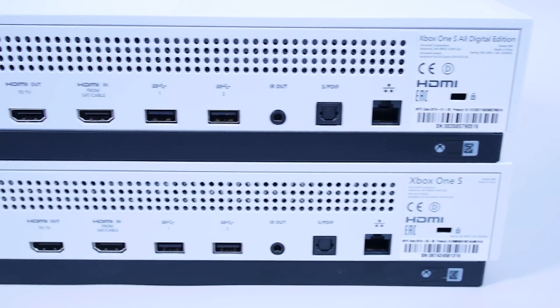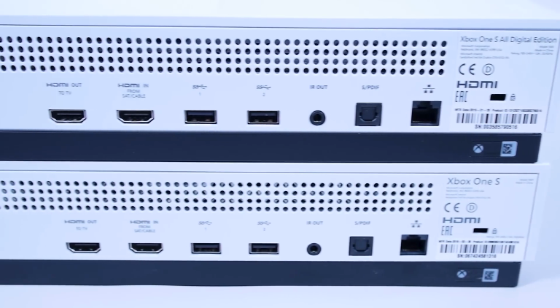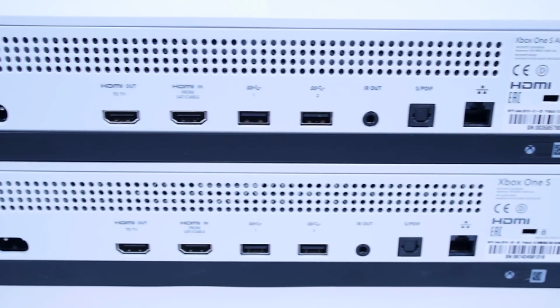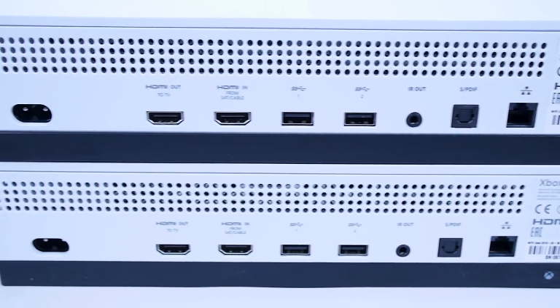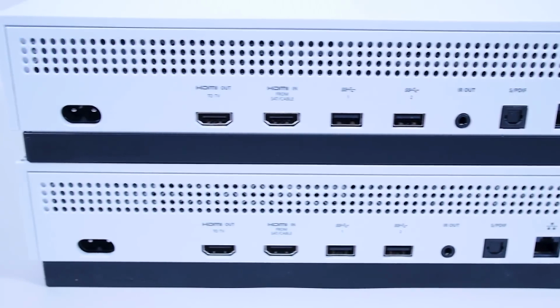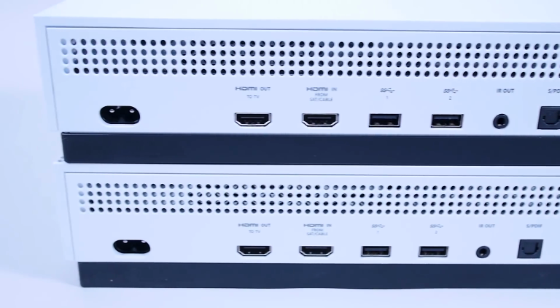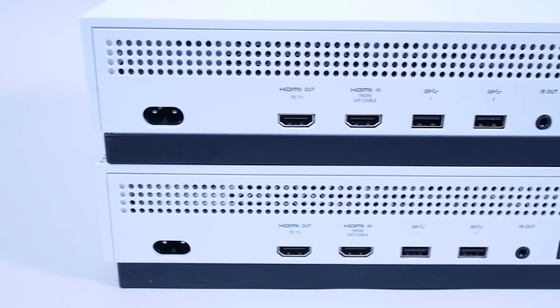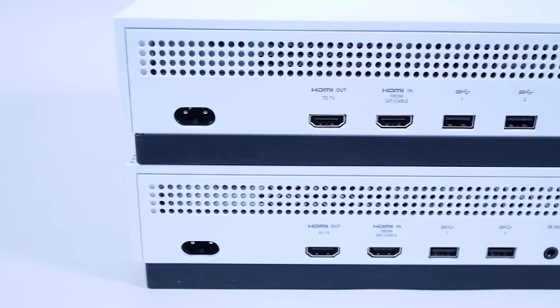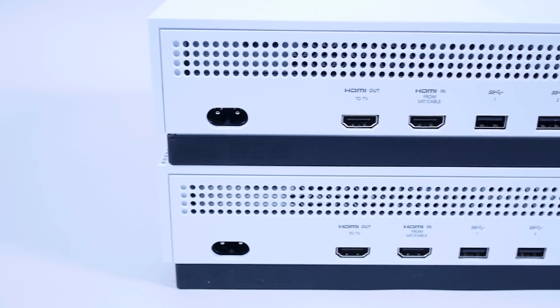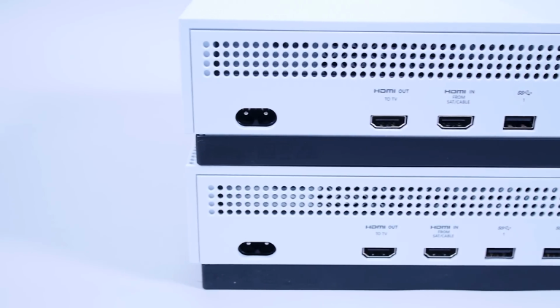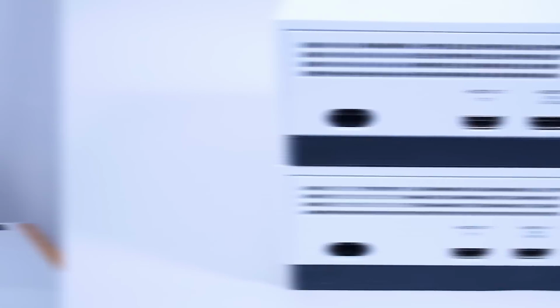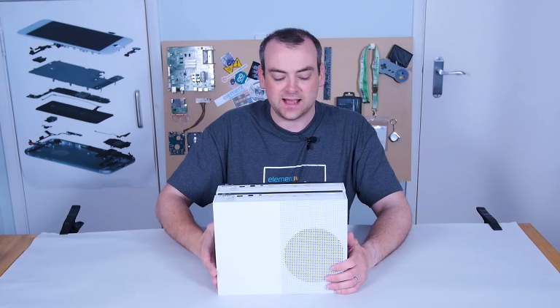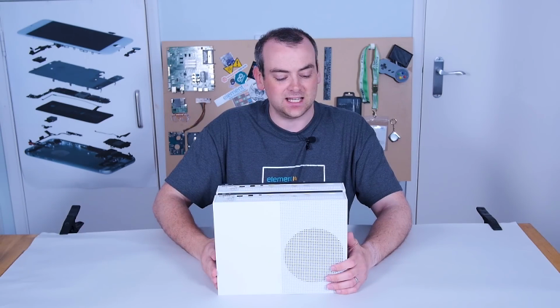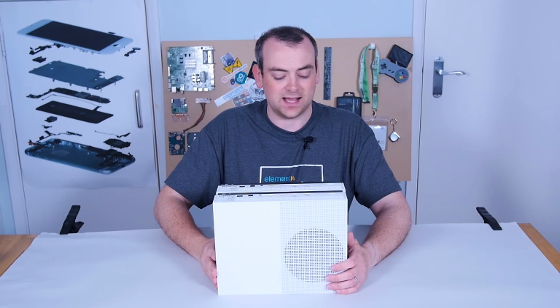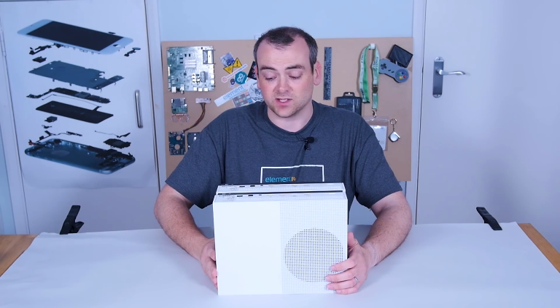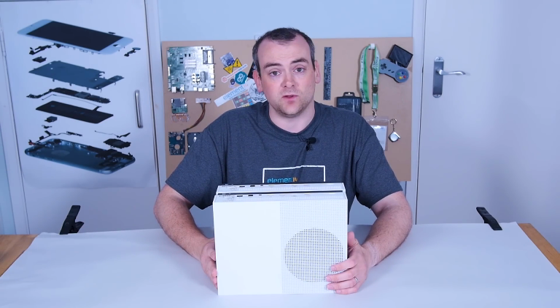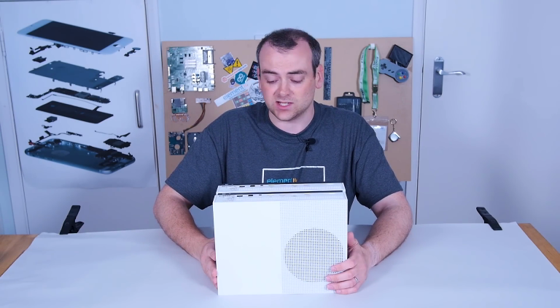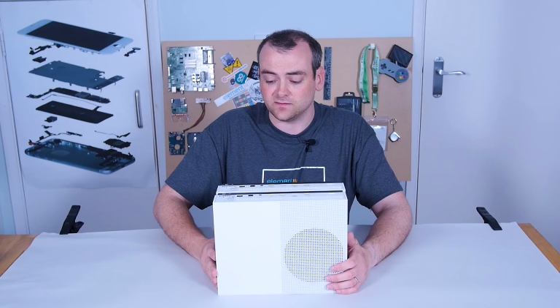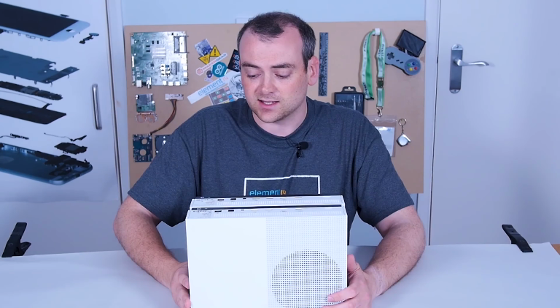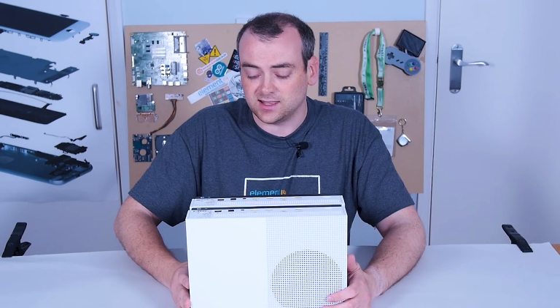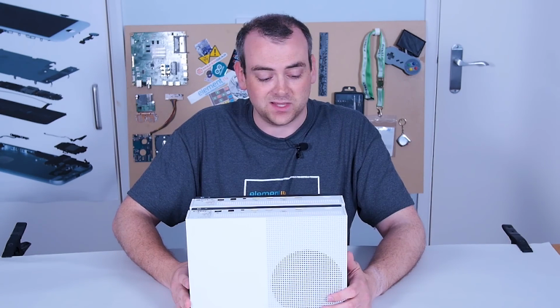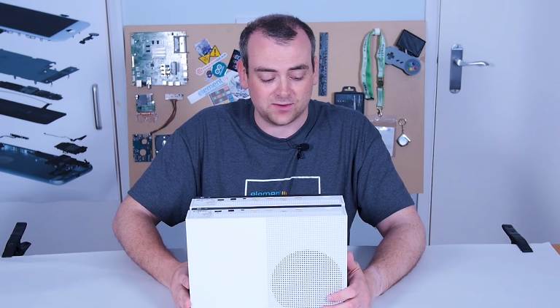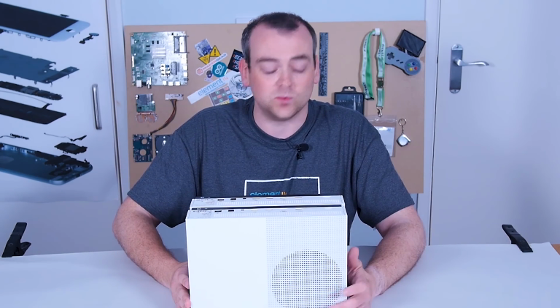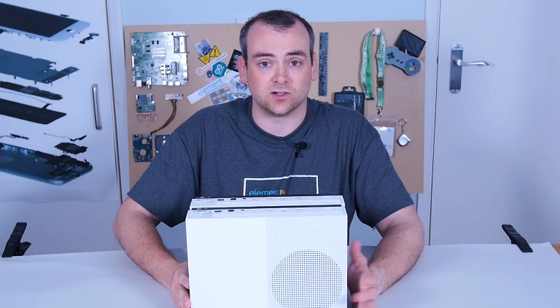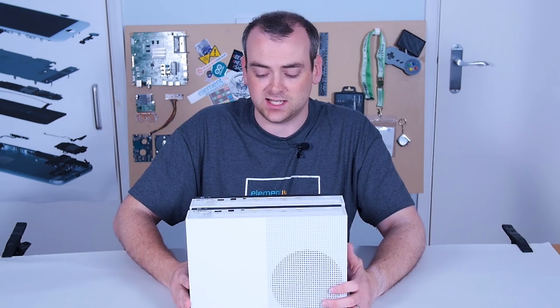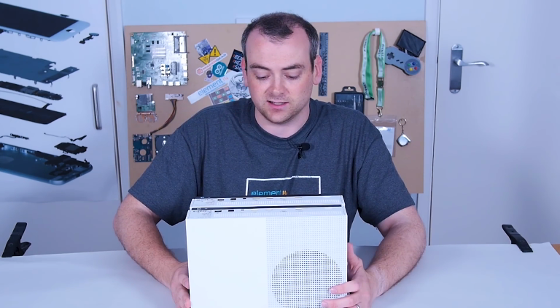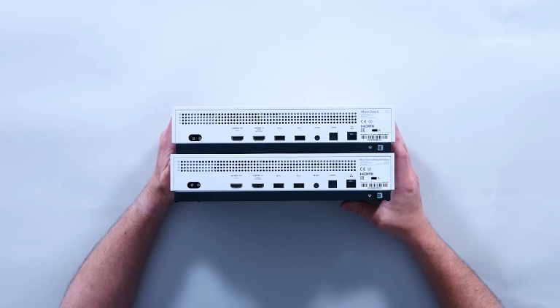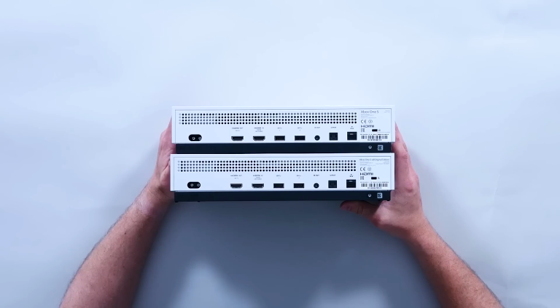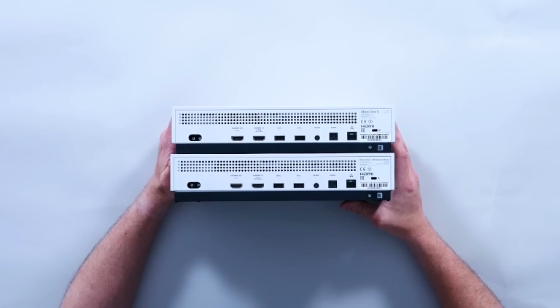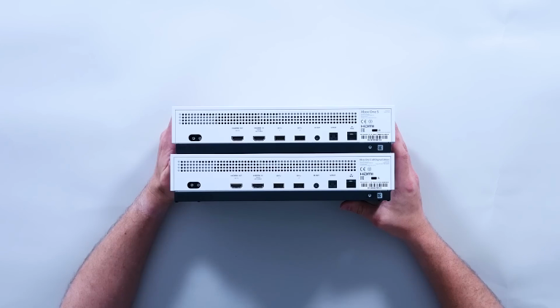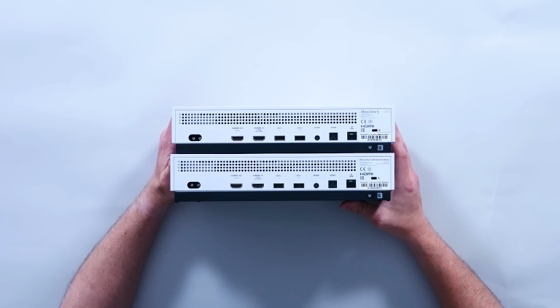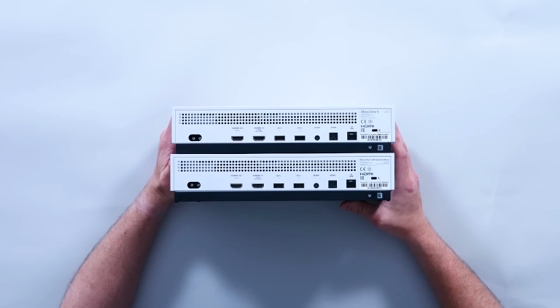Nothing on that front has changed whatsoever. One thing I was curious about is whether they've made any significant power savings by removing the disc drive. Externally, they seem to be the same power supply. We'll take a look on the DC side once we get in there, just to see if there's anything different.